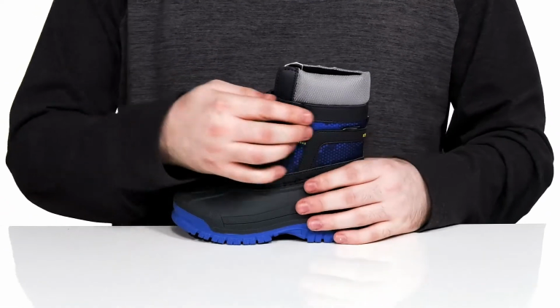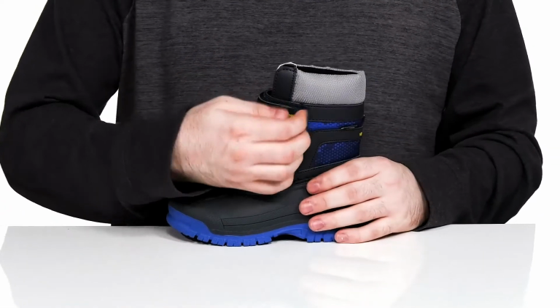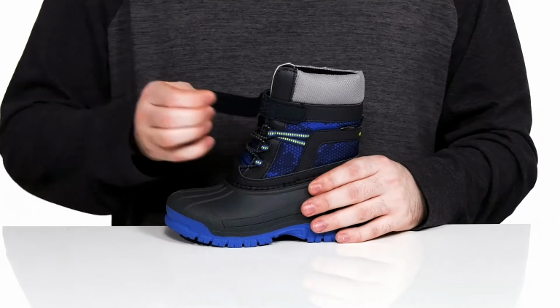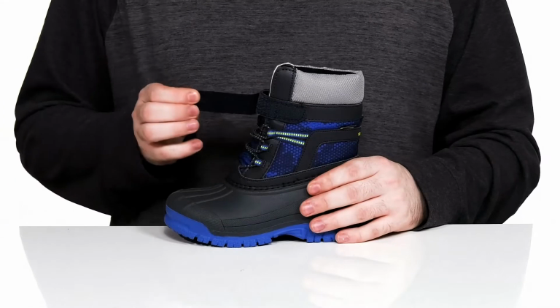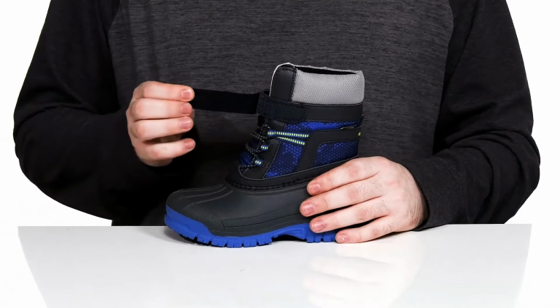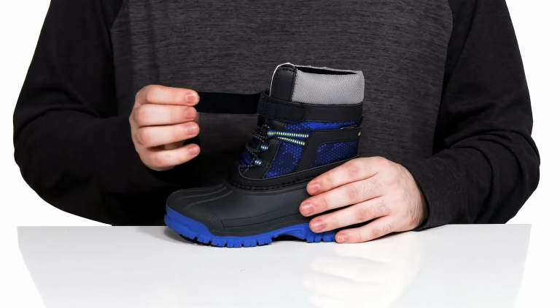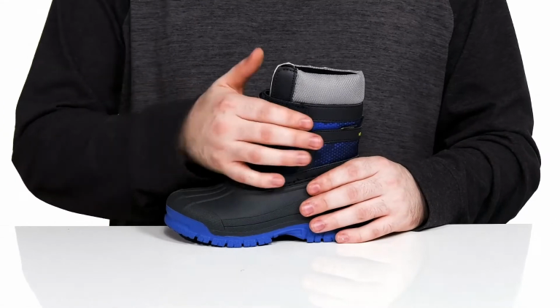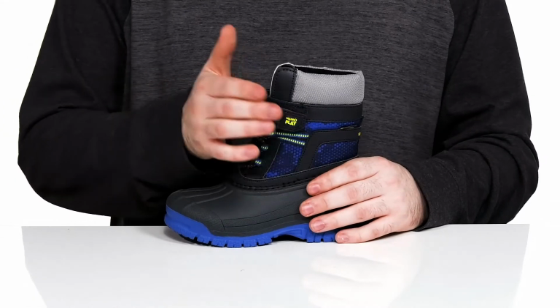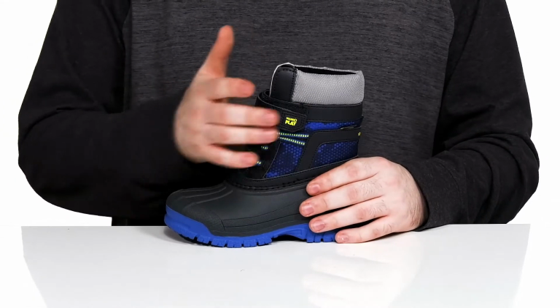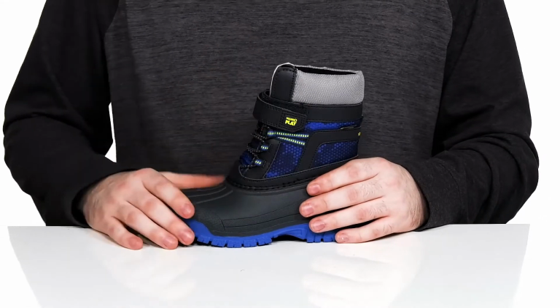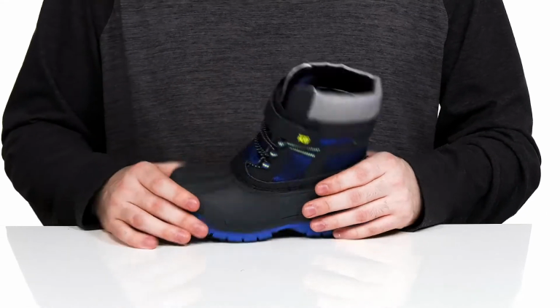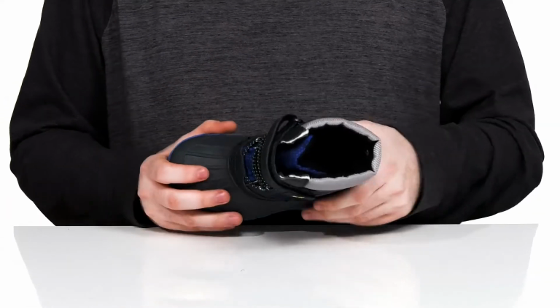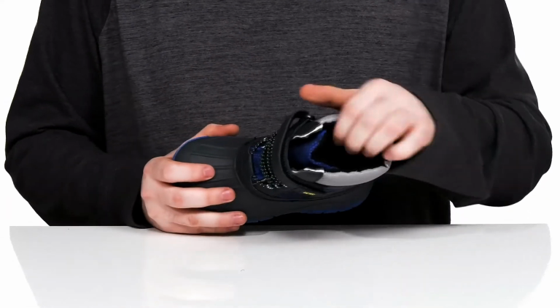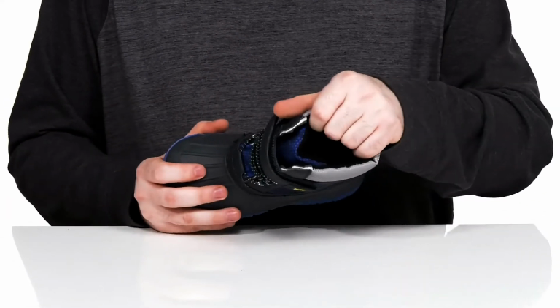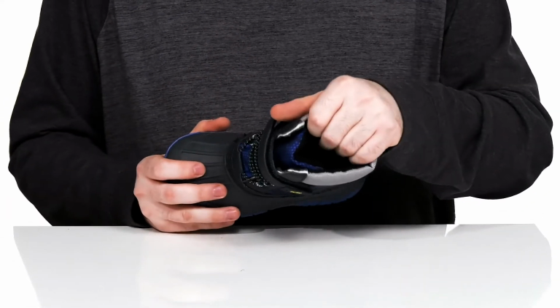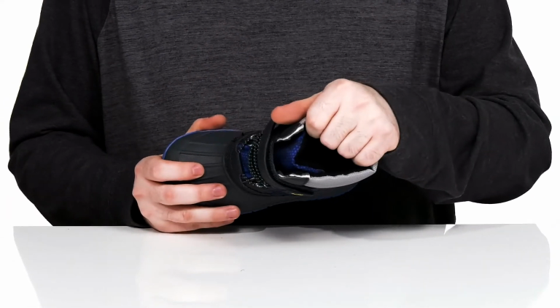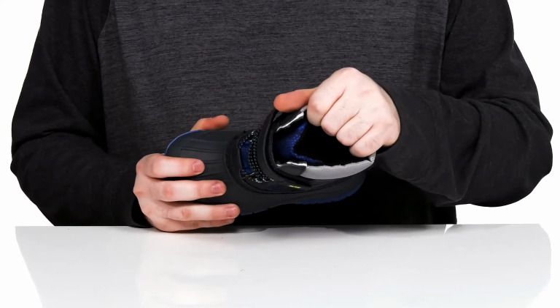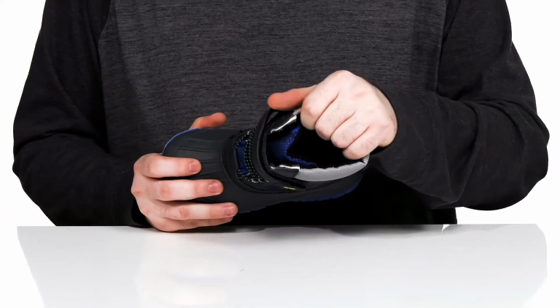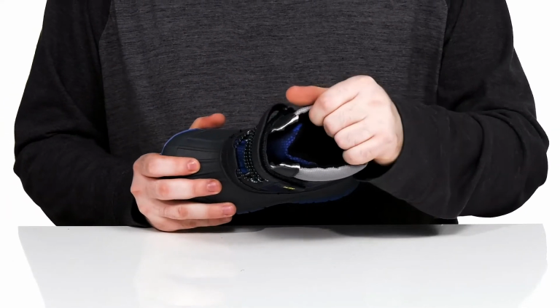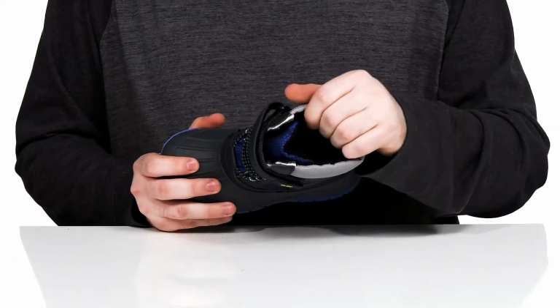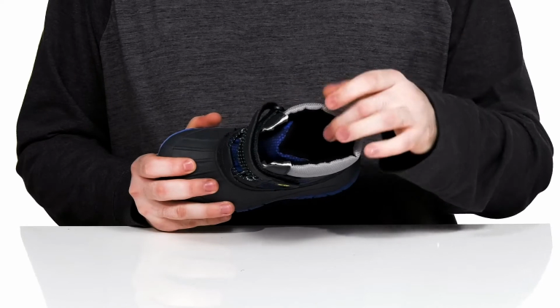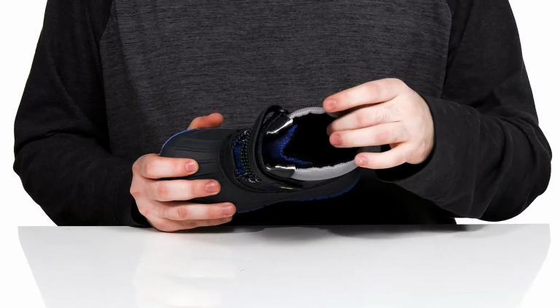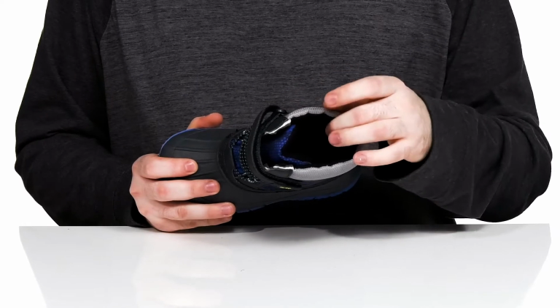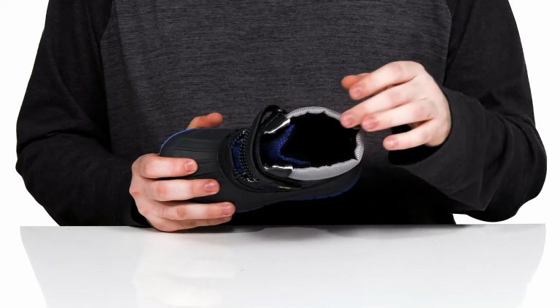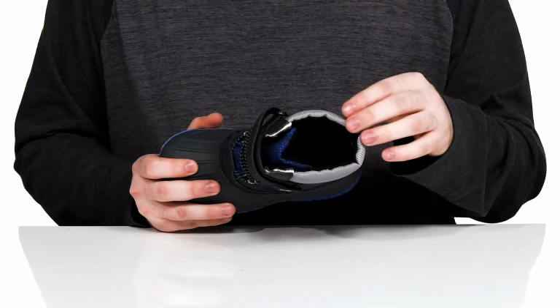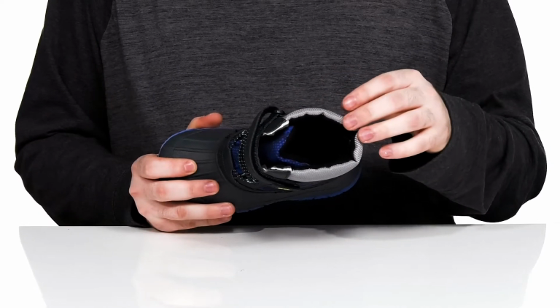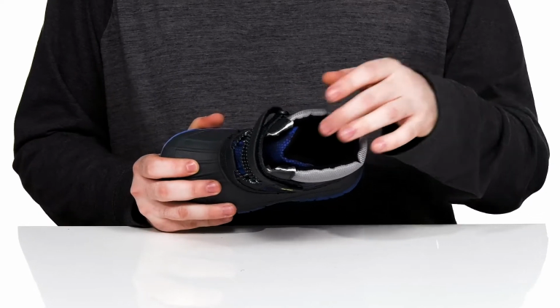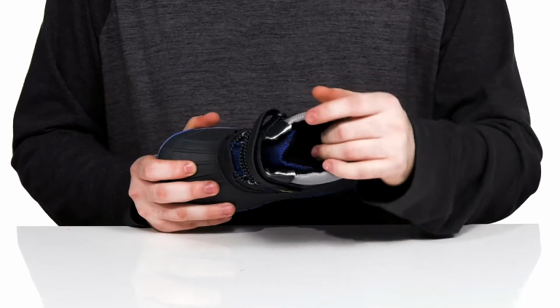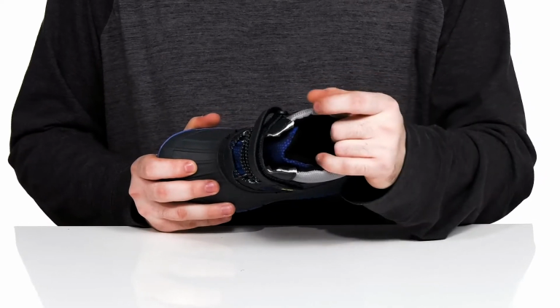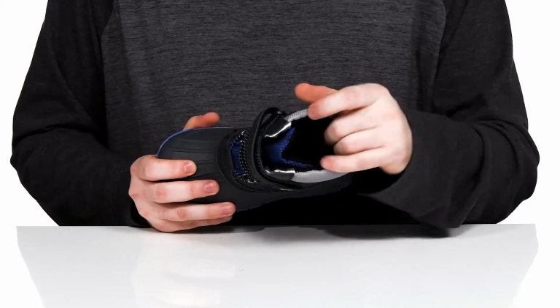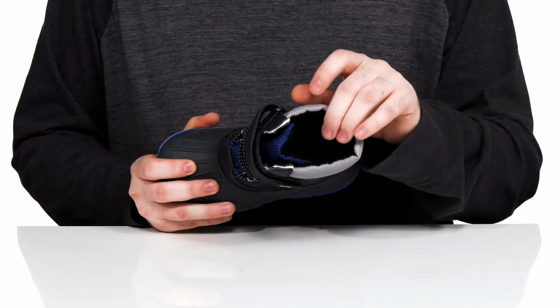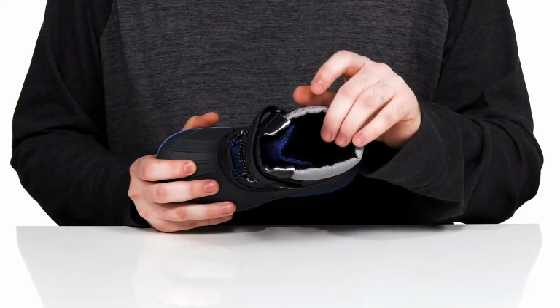There's also a hook and loop closure strap to add extra strength, and the inside lining is padded textile, keeping it breathable and comfortable with lots of cozy warmth.